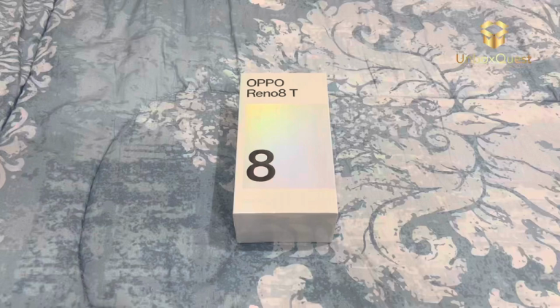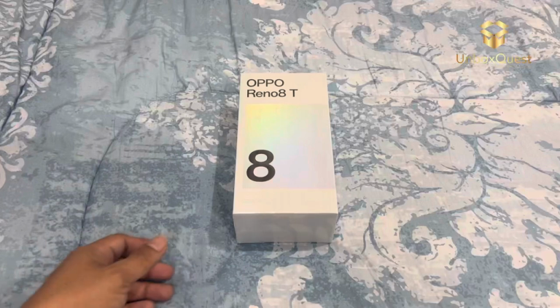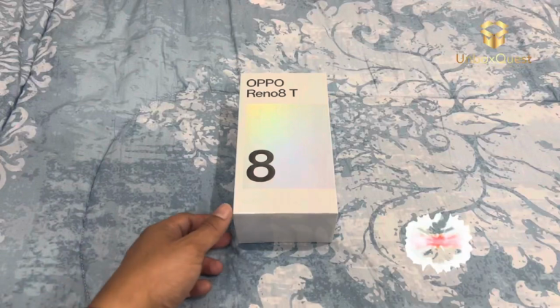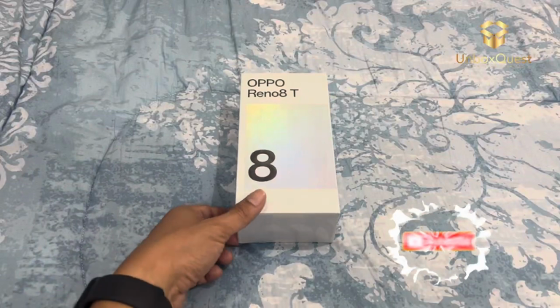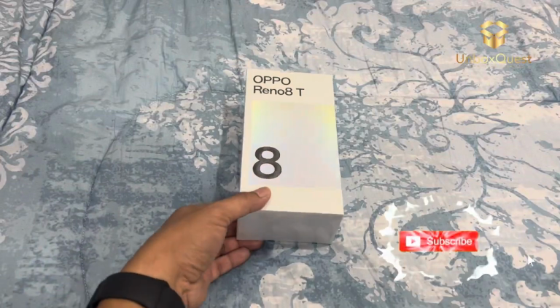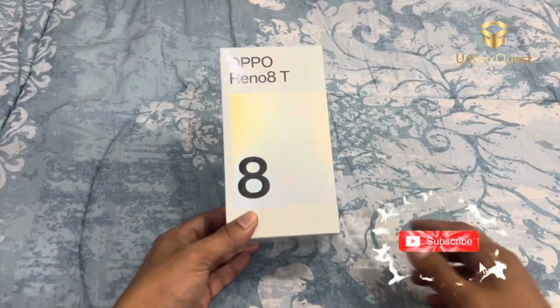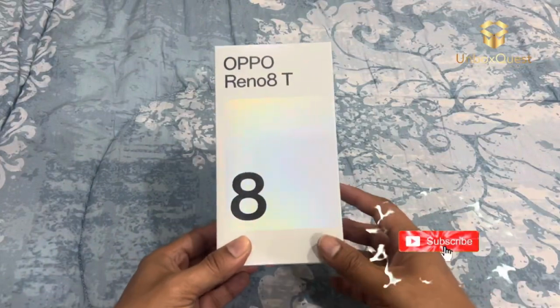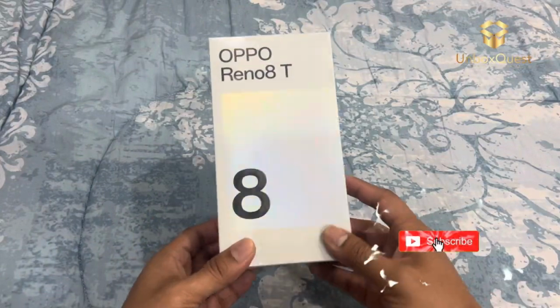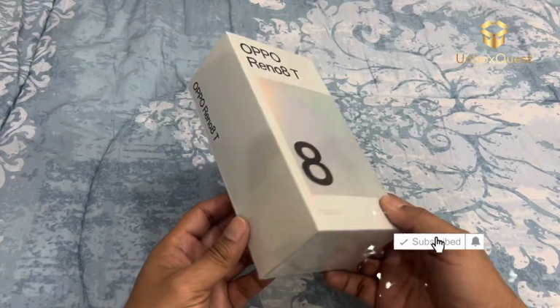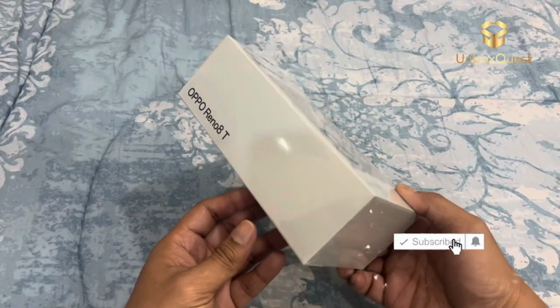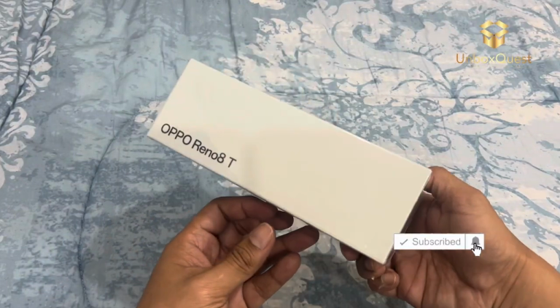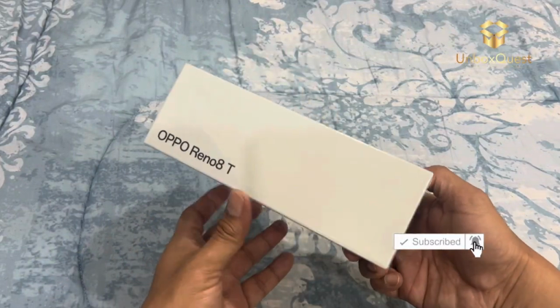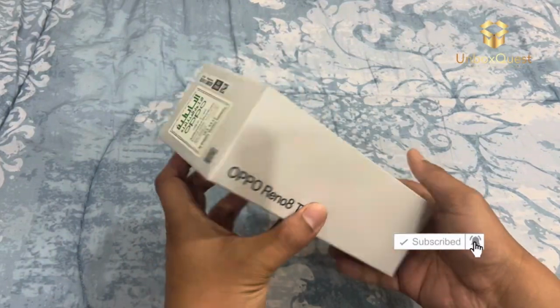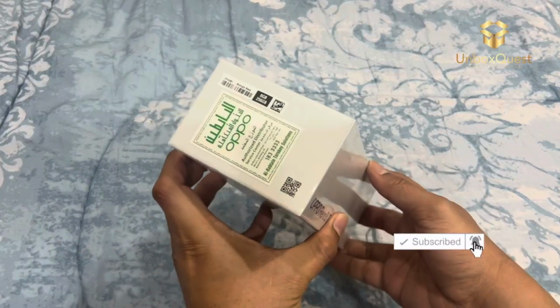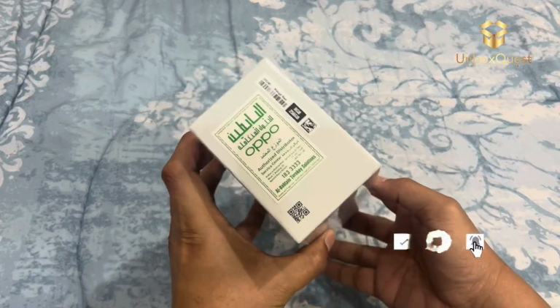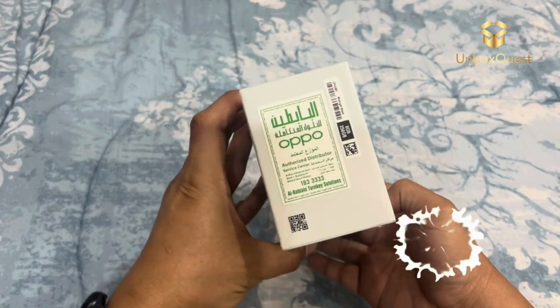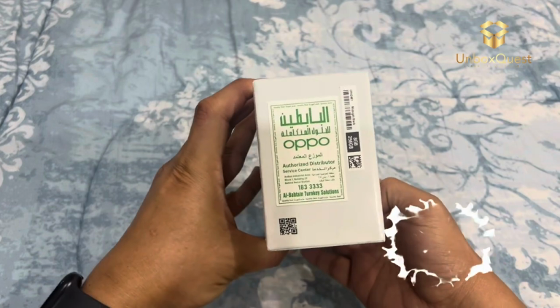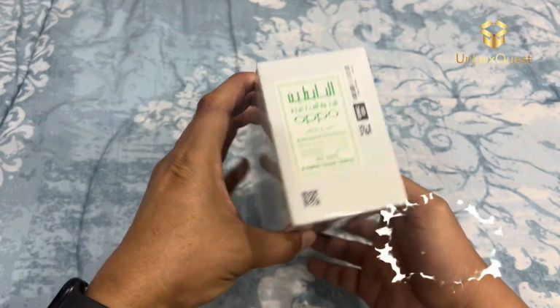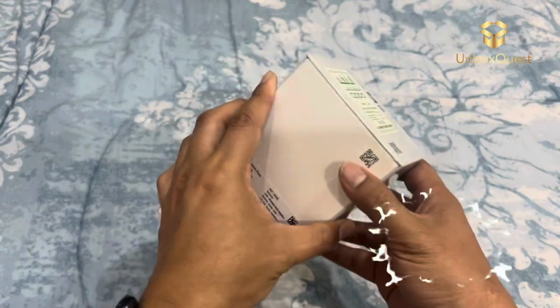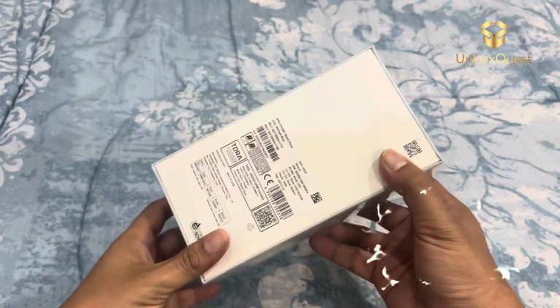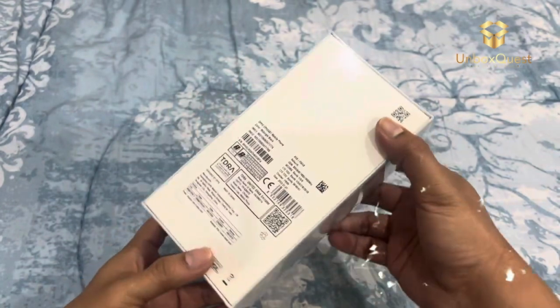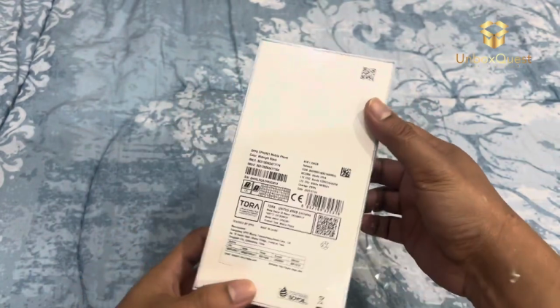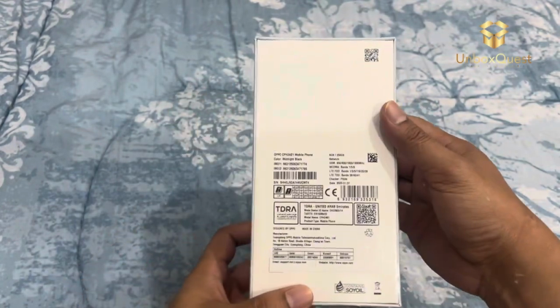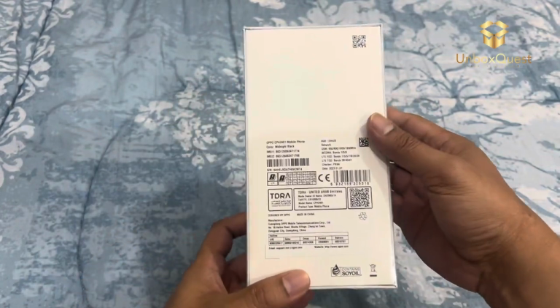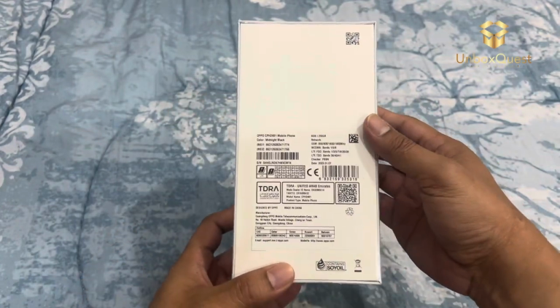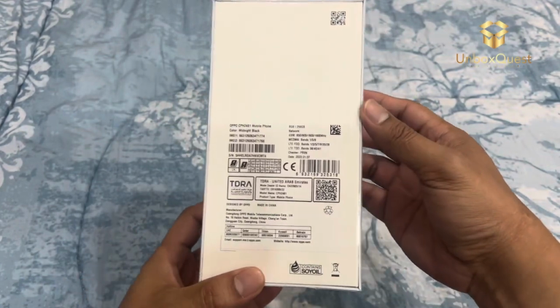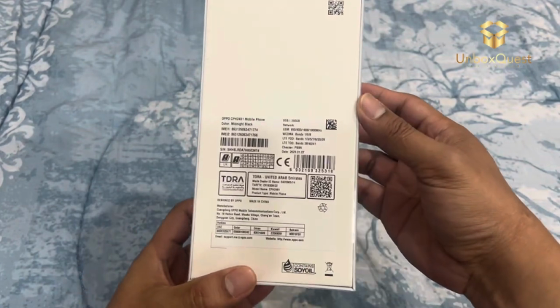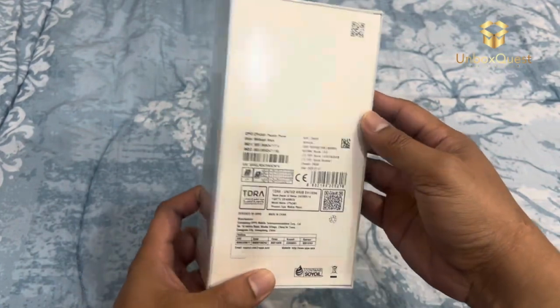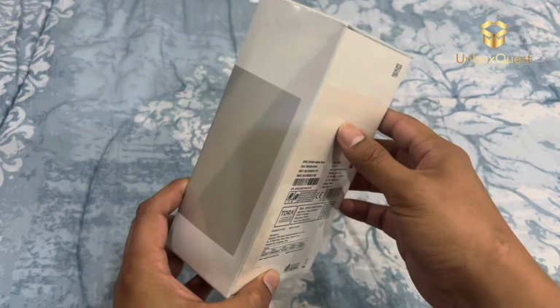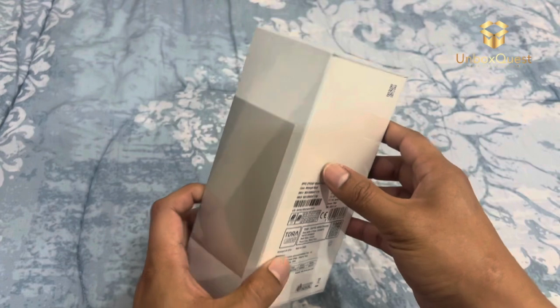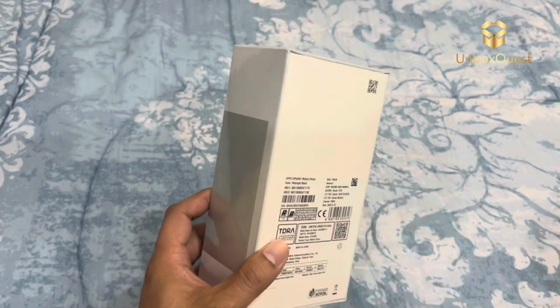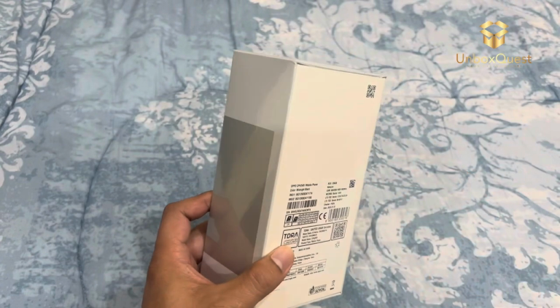Hey everyone, welcome back to the channel. Today we have something special to unbox and explore — the Oppo Reno8T, the 2023 model. Let's jump right into it.